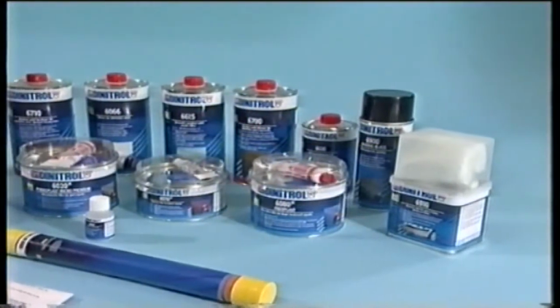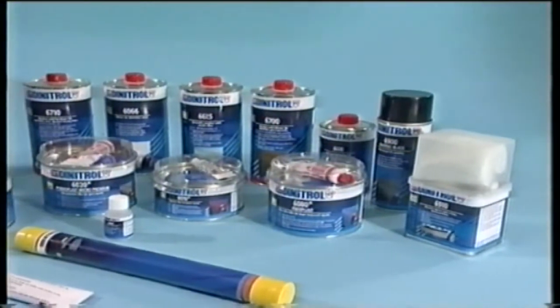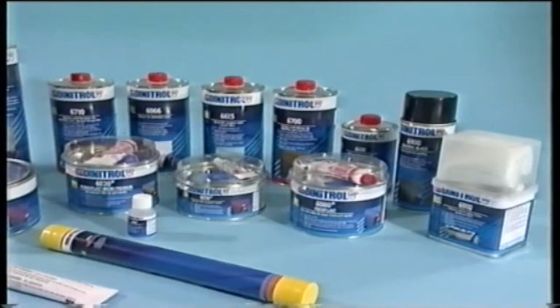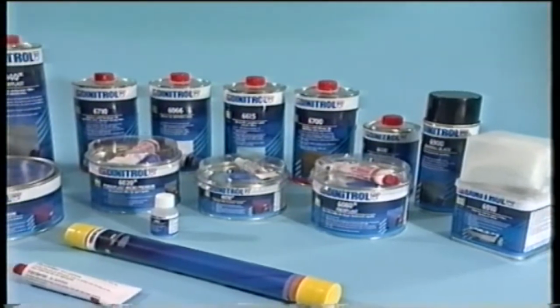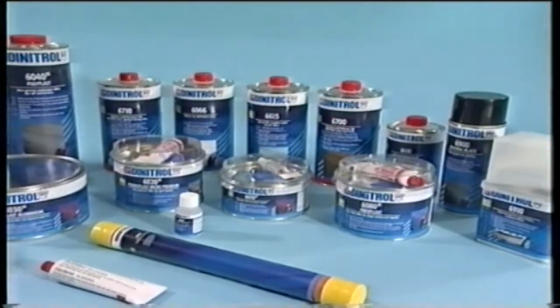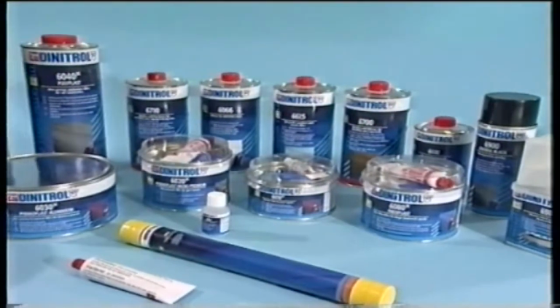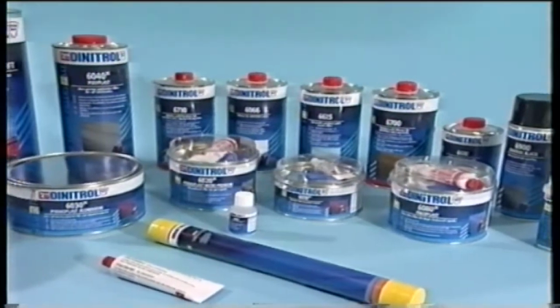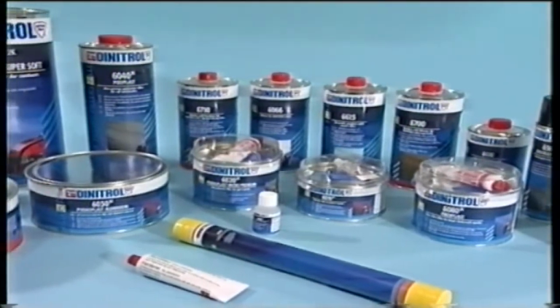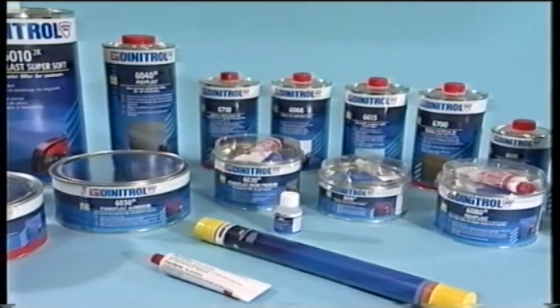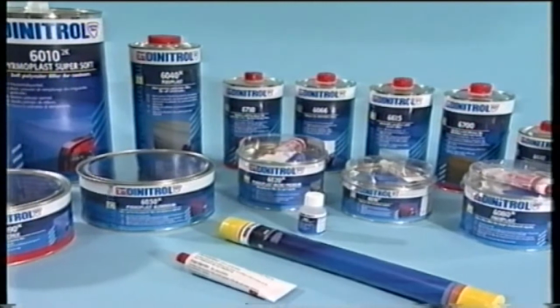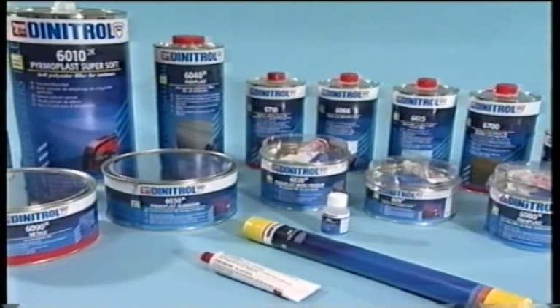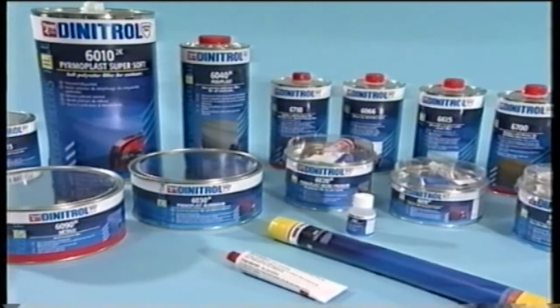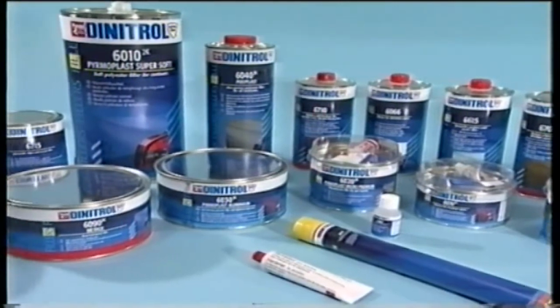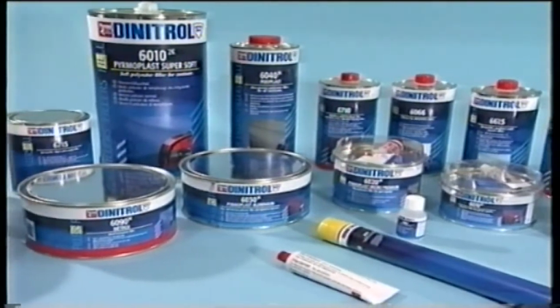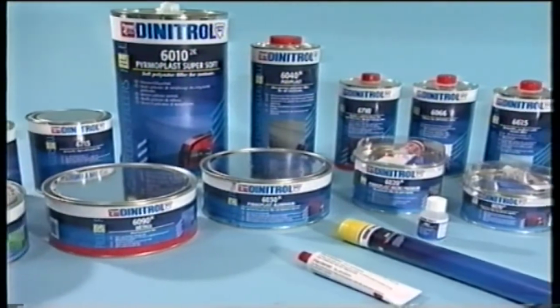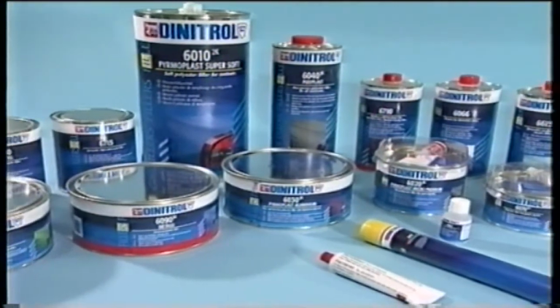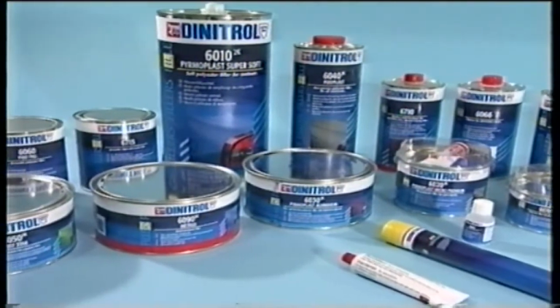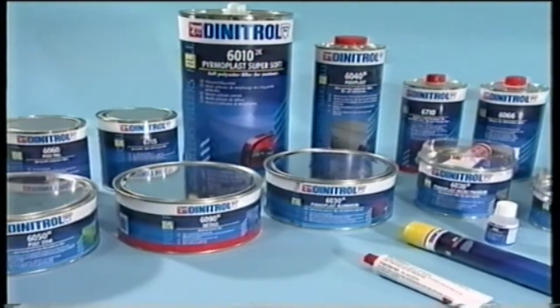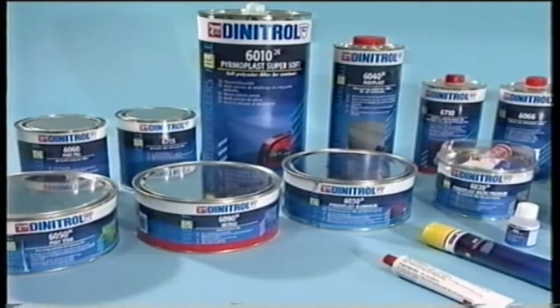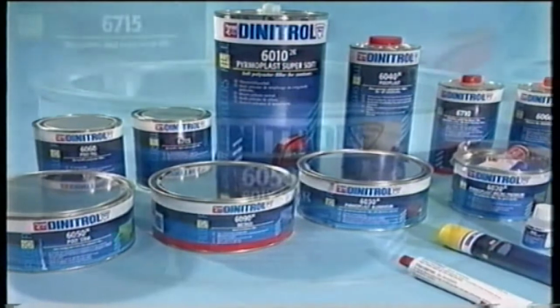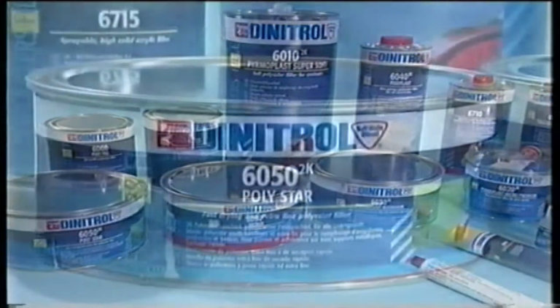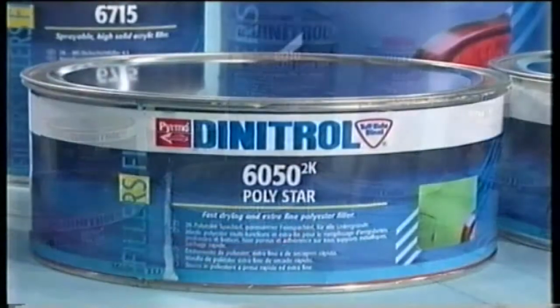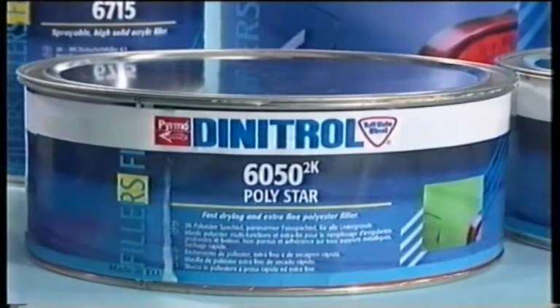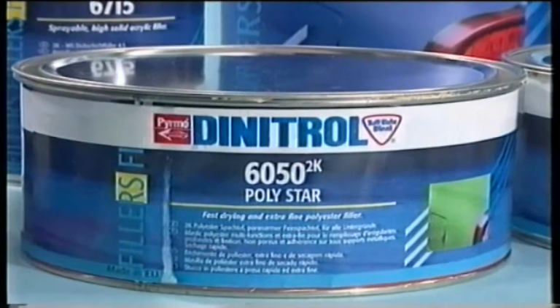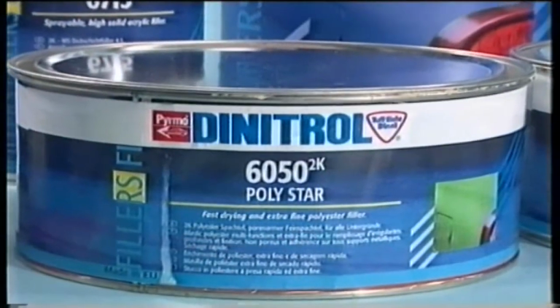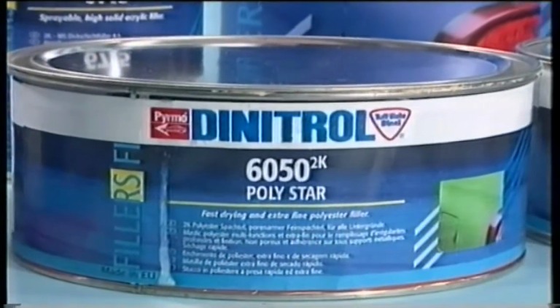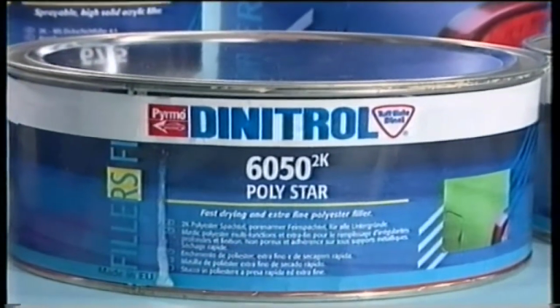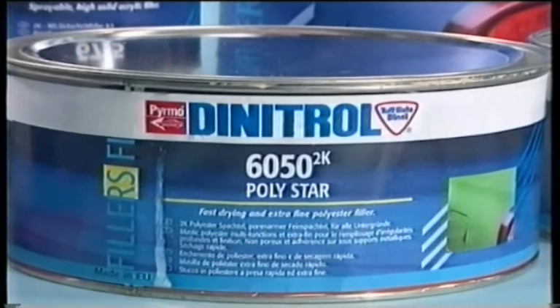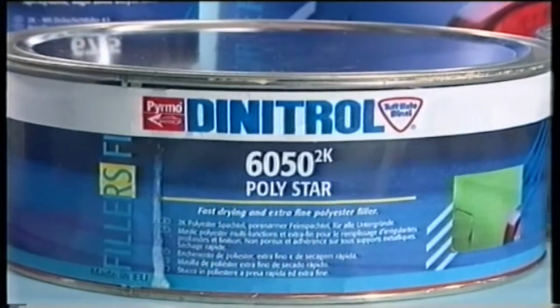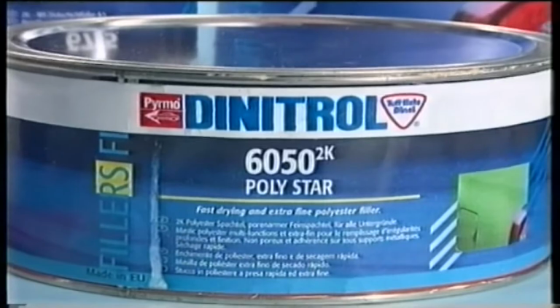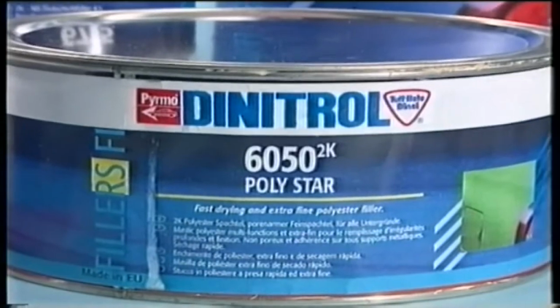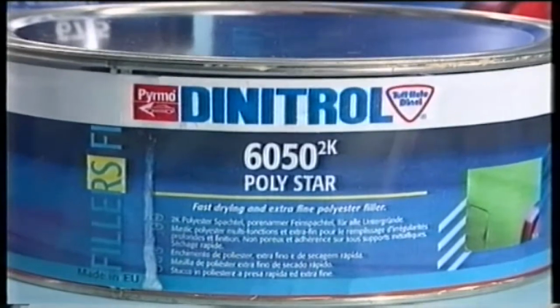Dynatrol fillers and putties are all fast curing and easy to apply. They allow fast, professional and risk-free bodywork repair. Let's follow a filler application process using one of the products, Dynatrol 6050.